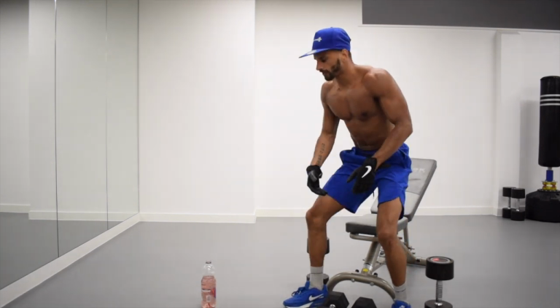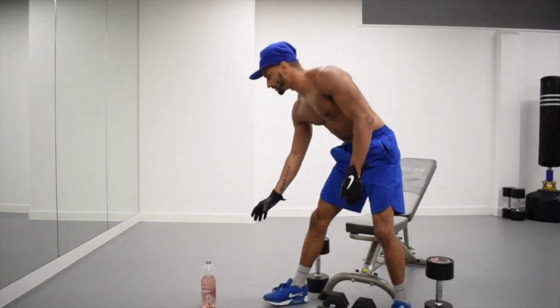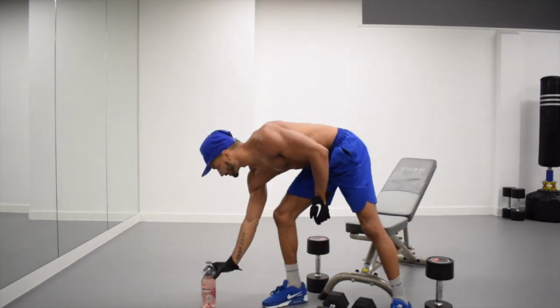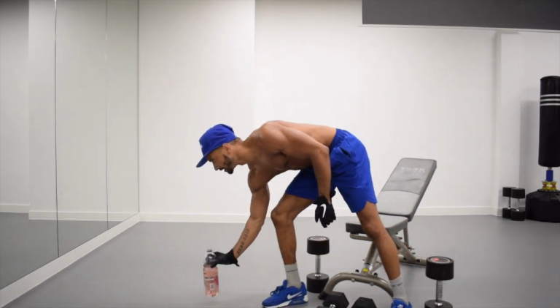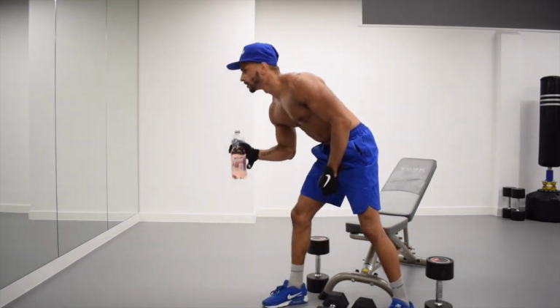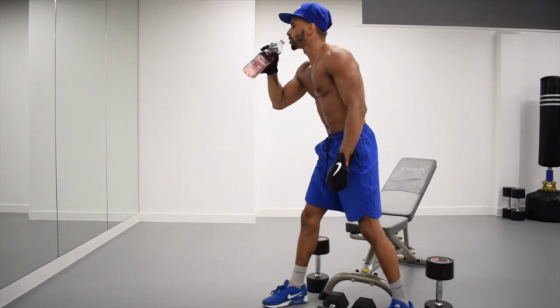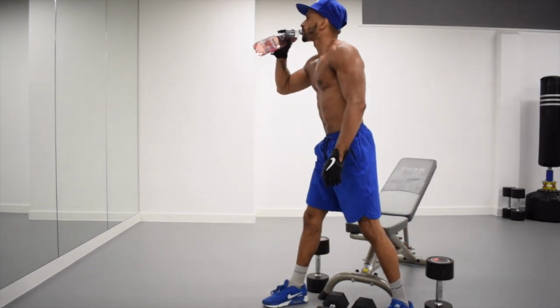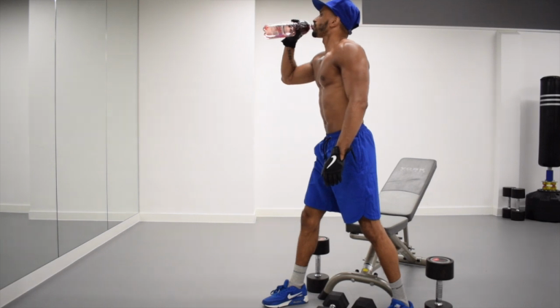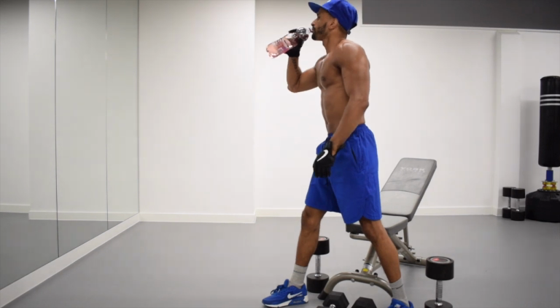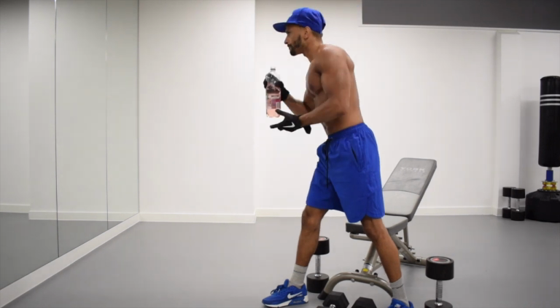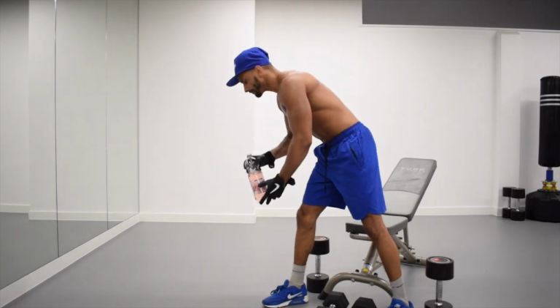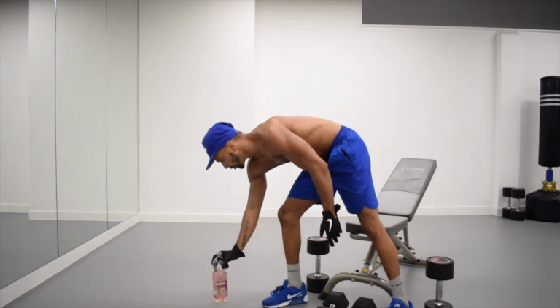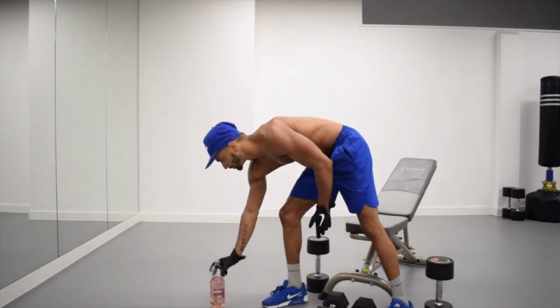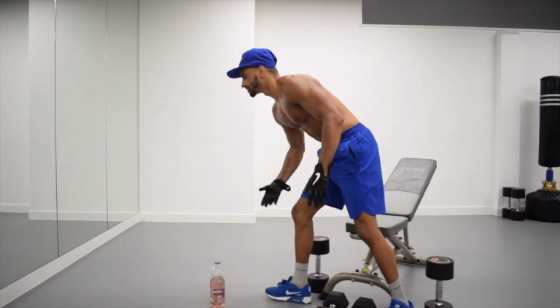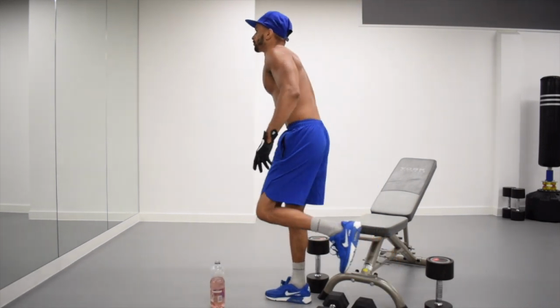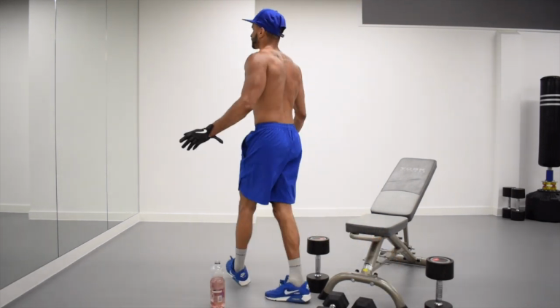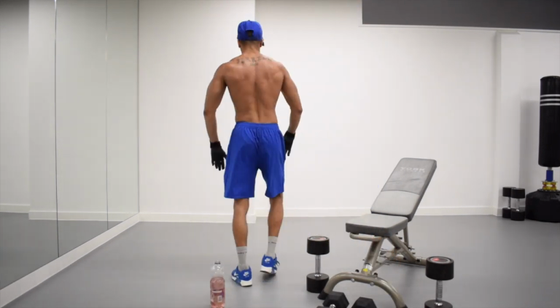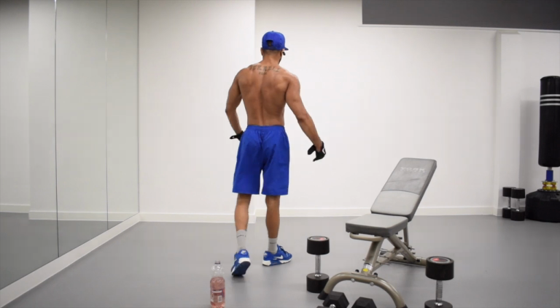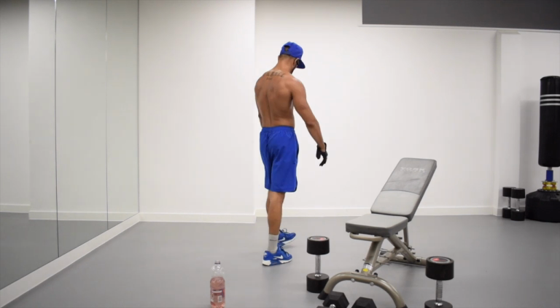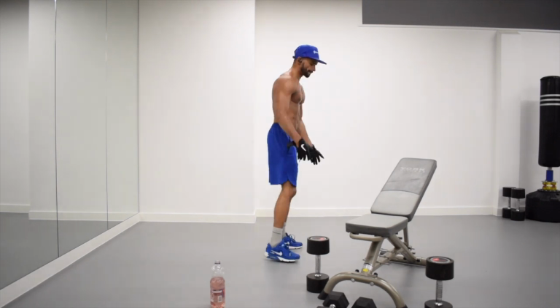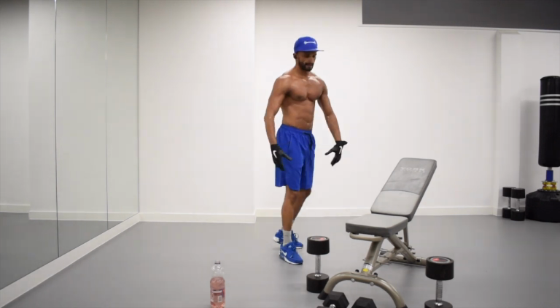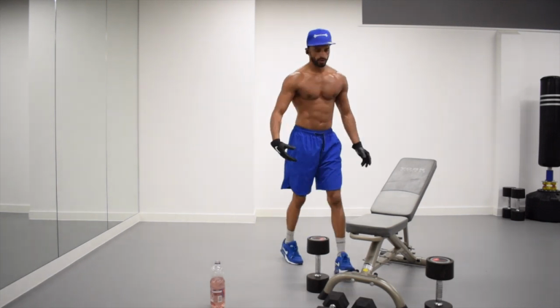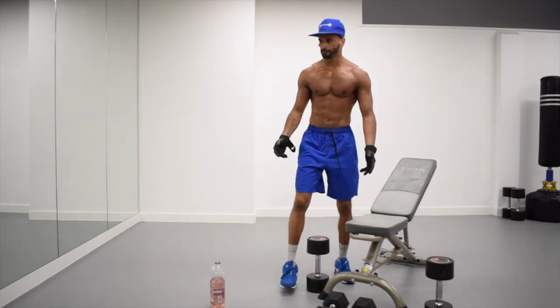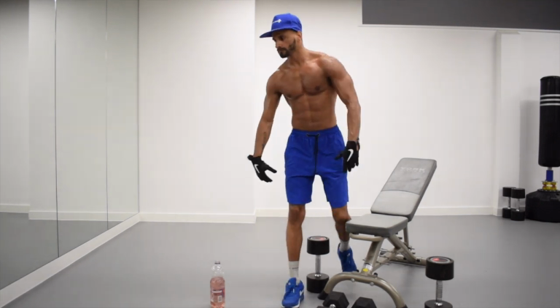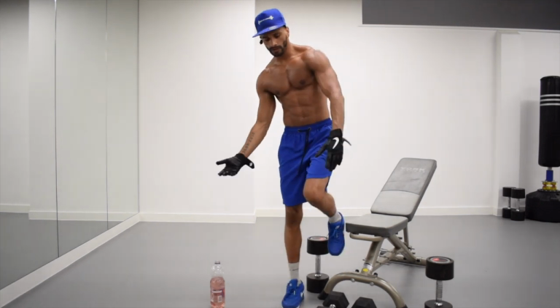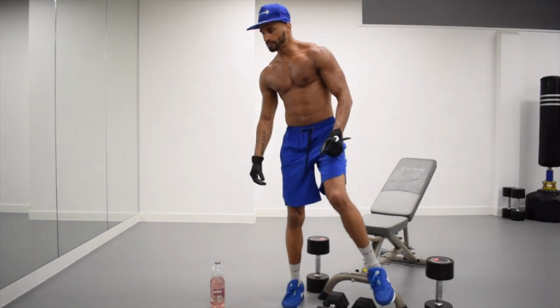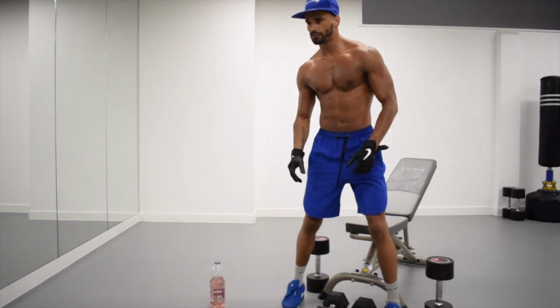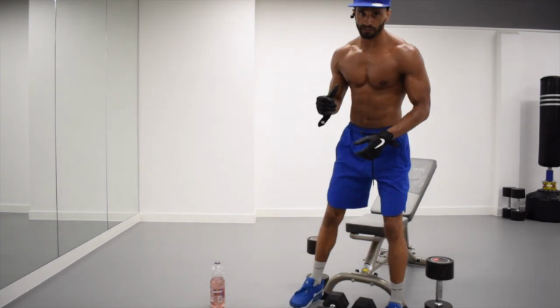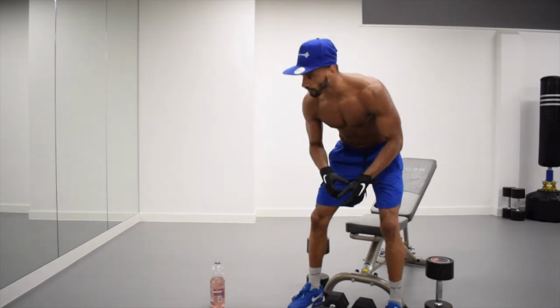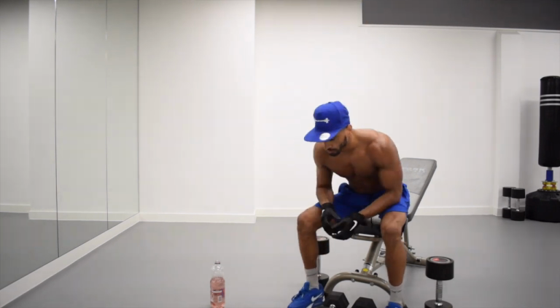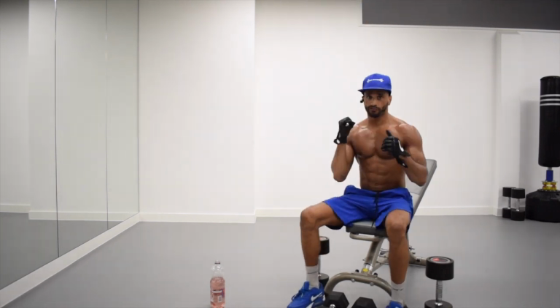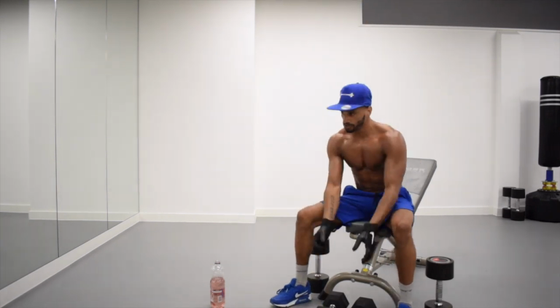Round one of the middle incline done — just shake it off, take a walk if you need to, take a drink. Shake it all off, 10 seconds left. Moving into round six — once this one's over, turn it into a flat bench.